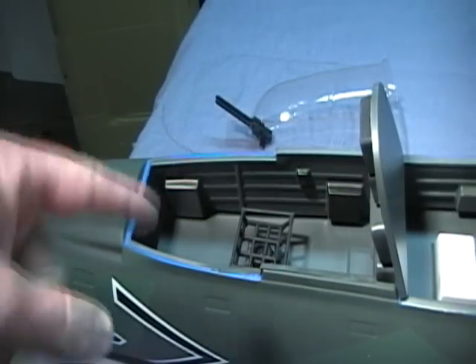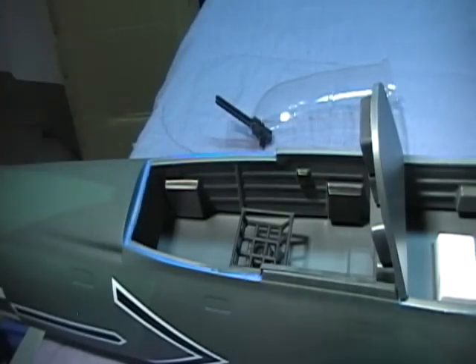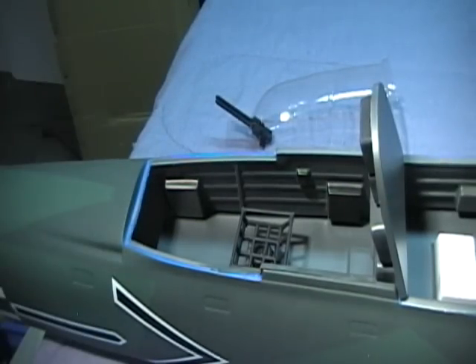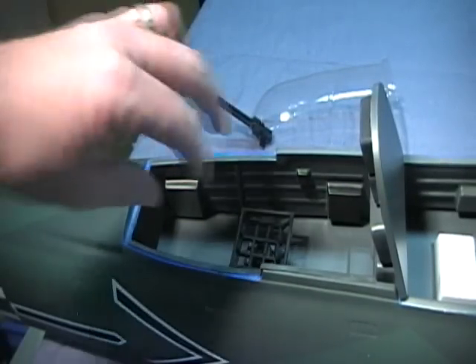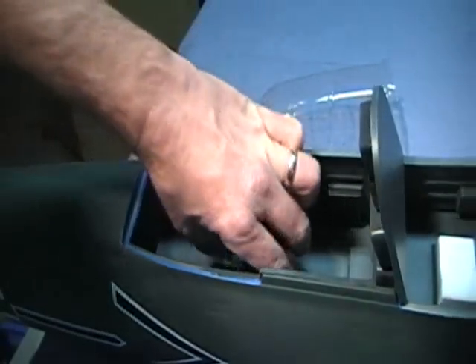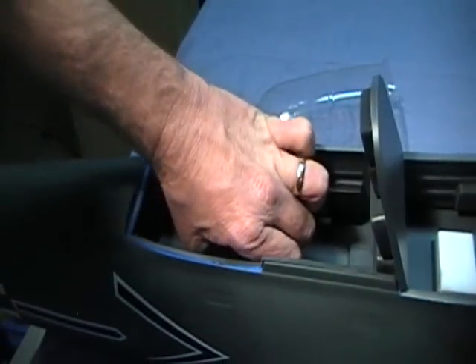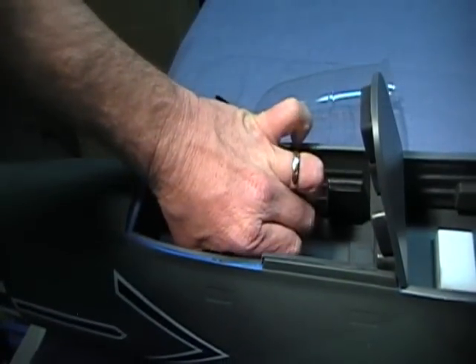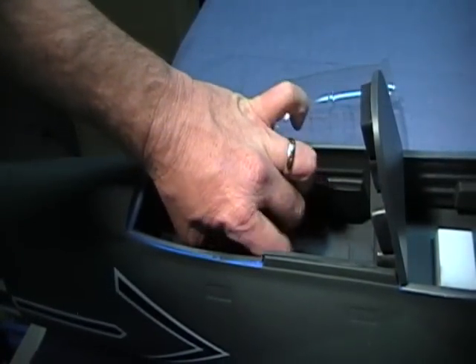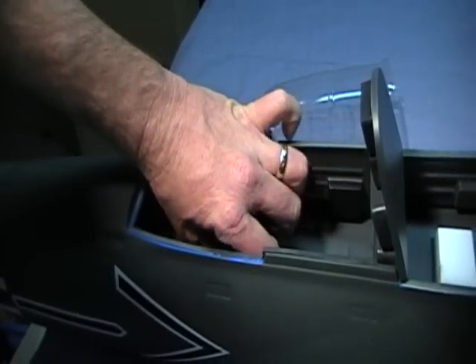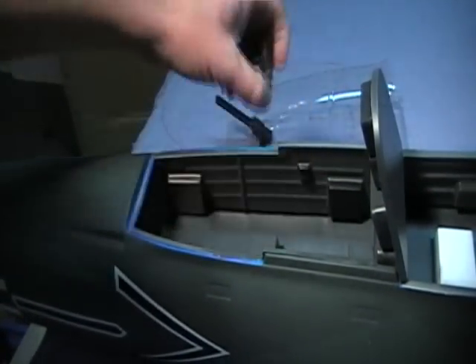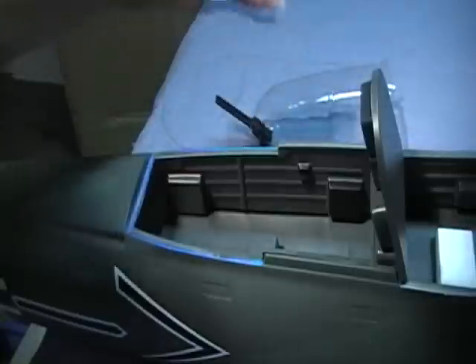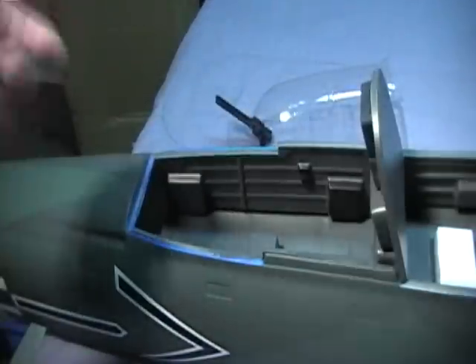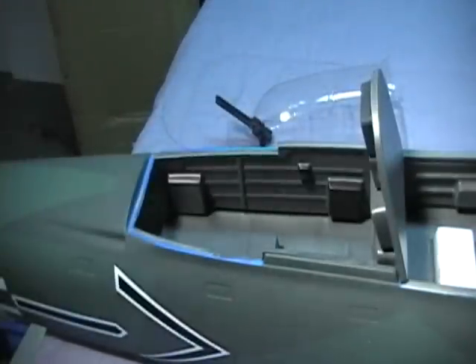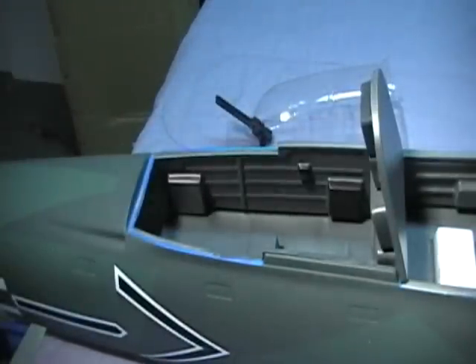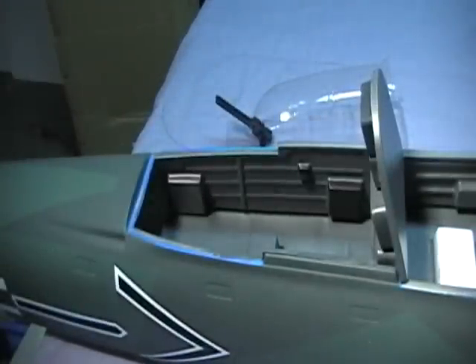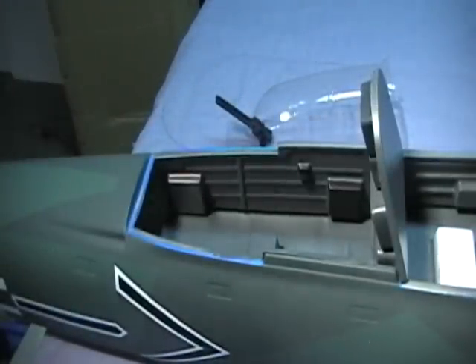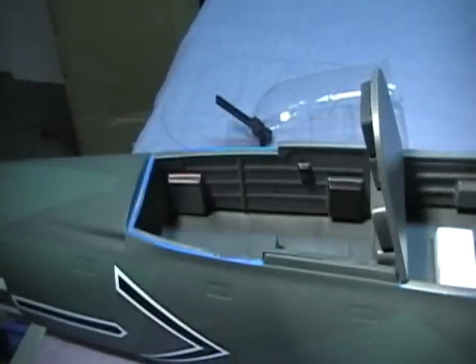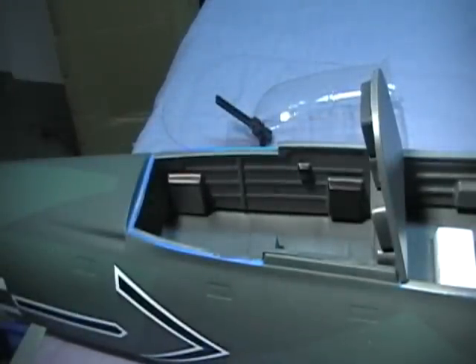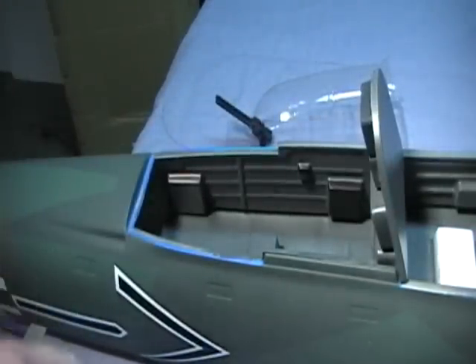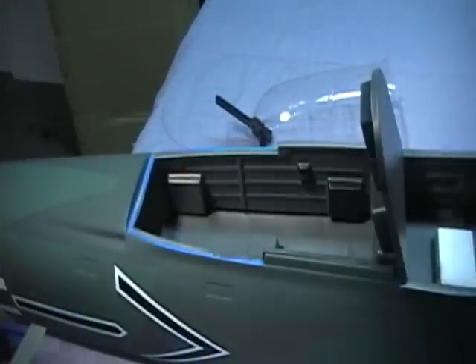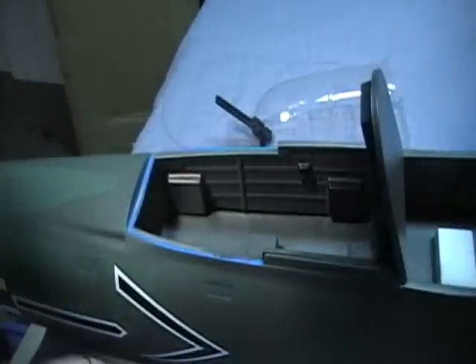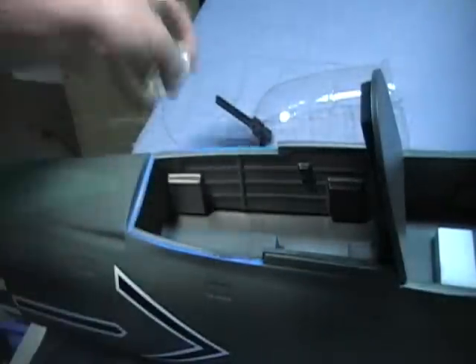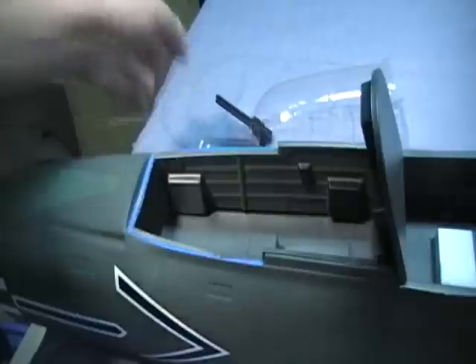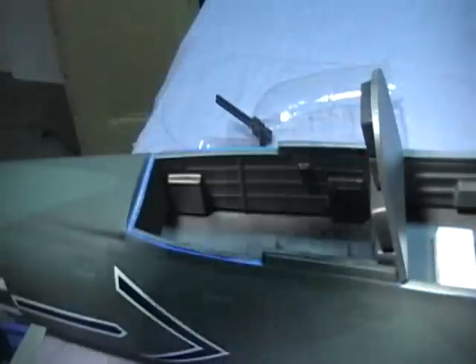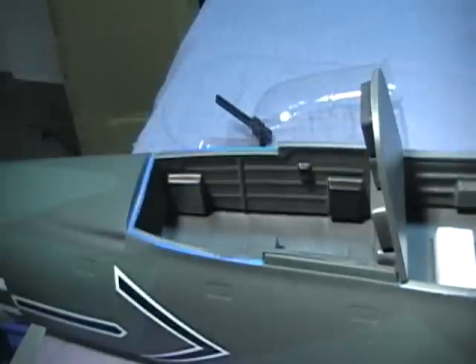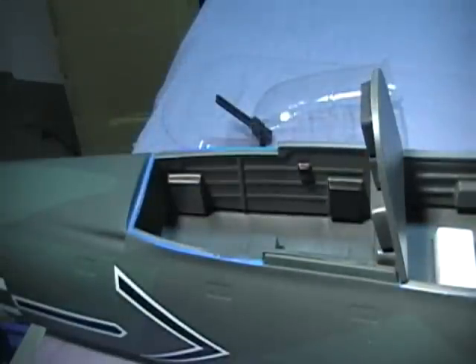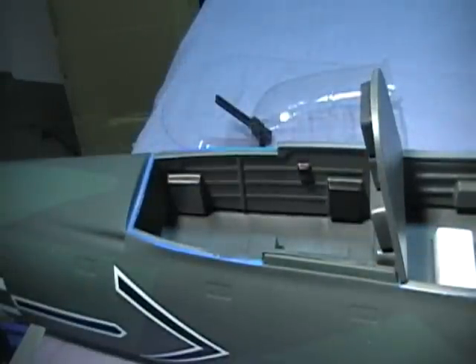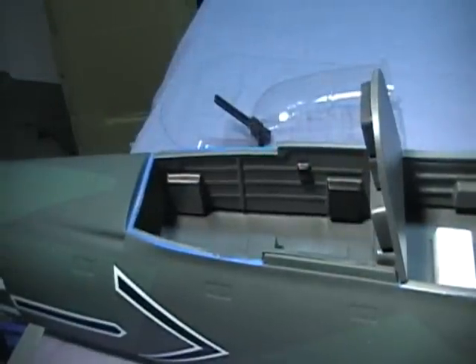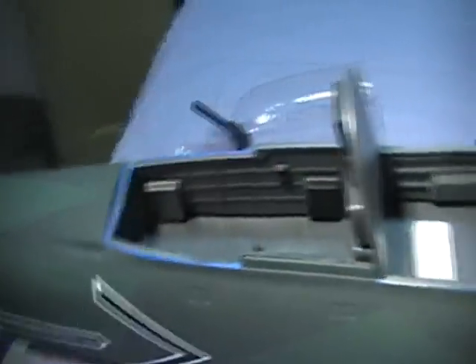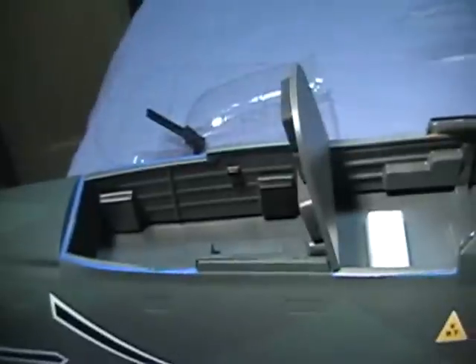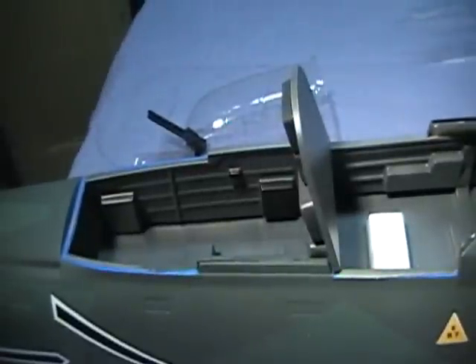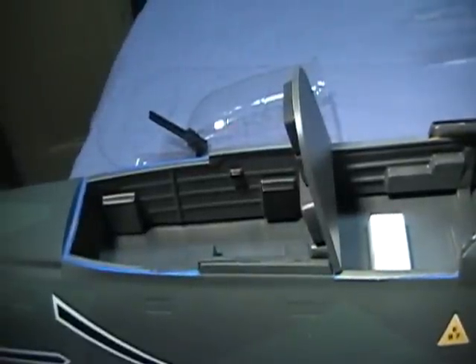I will show you how to install the servo for the elevator, and I'll do that here in a minute. Then we'll move to the pilot seat and a couple of small things you need to add before we finish up the cockpit.